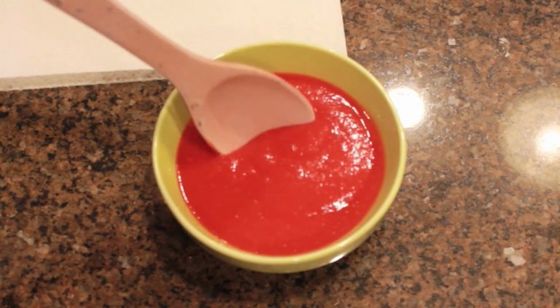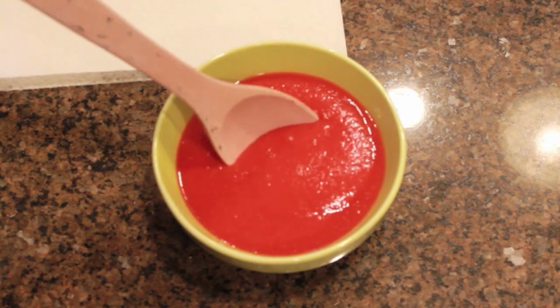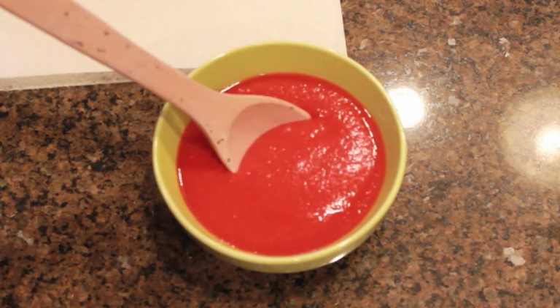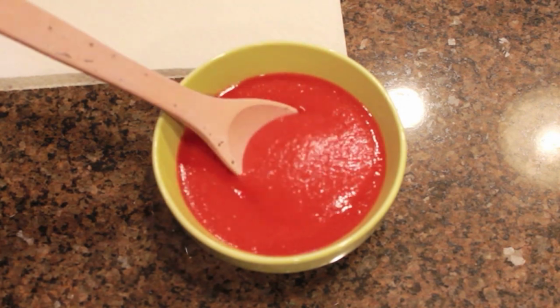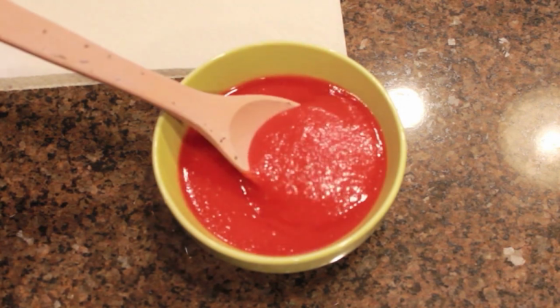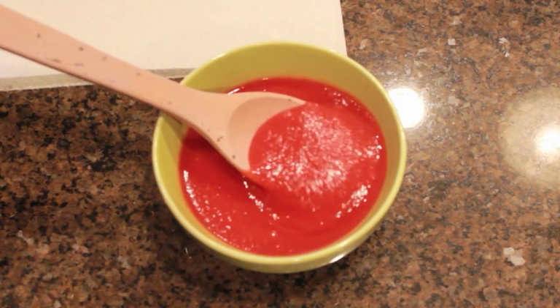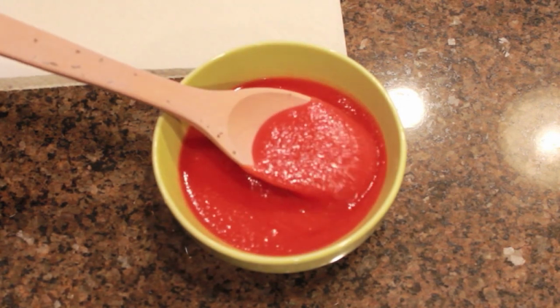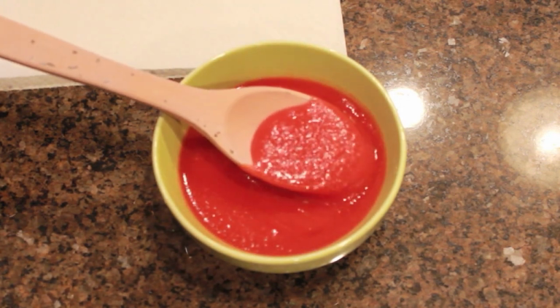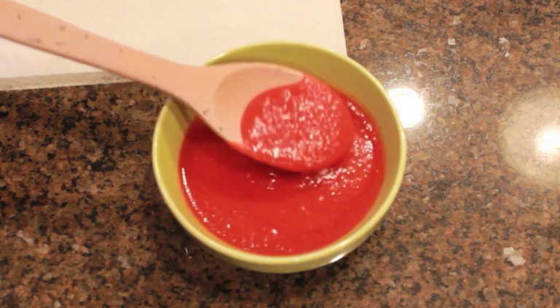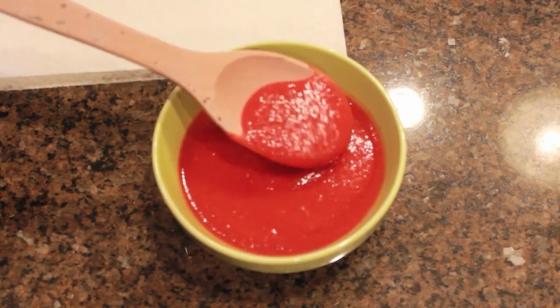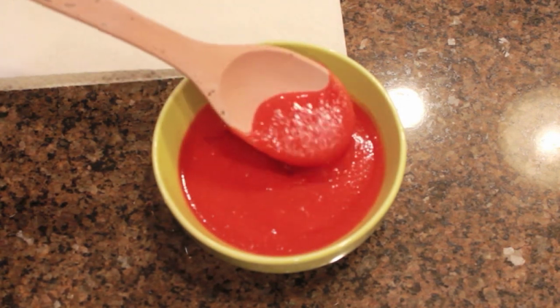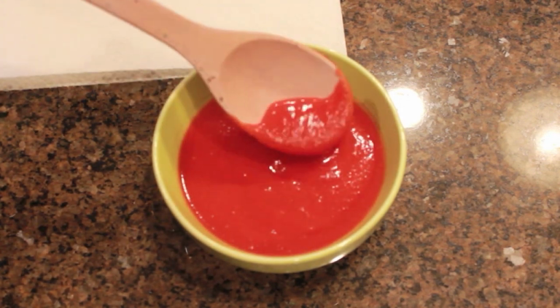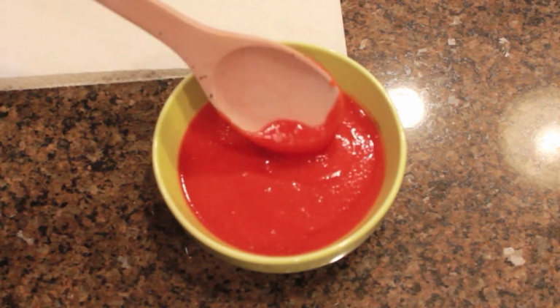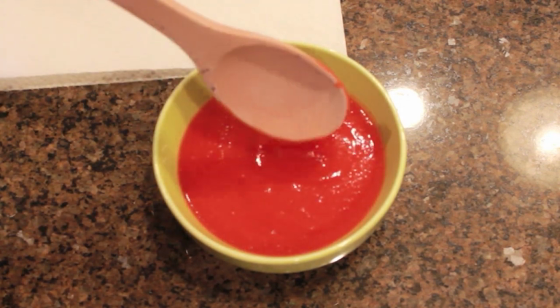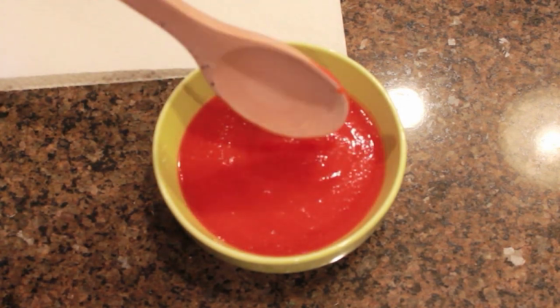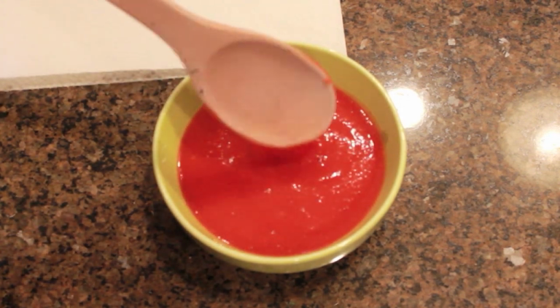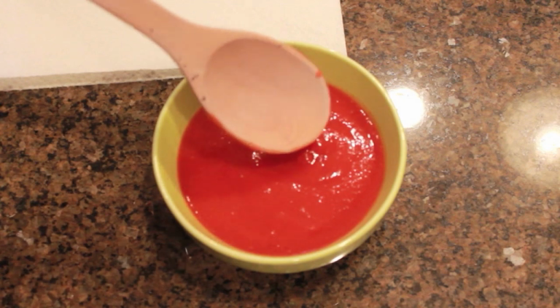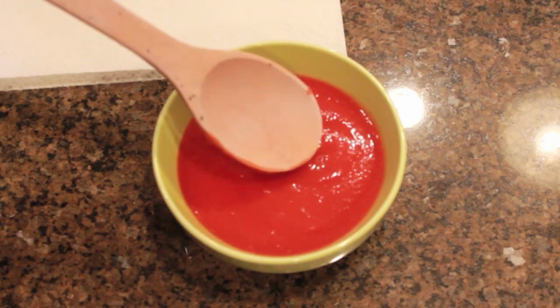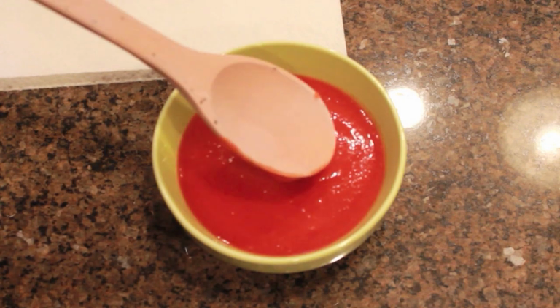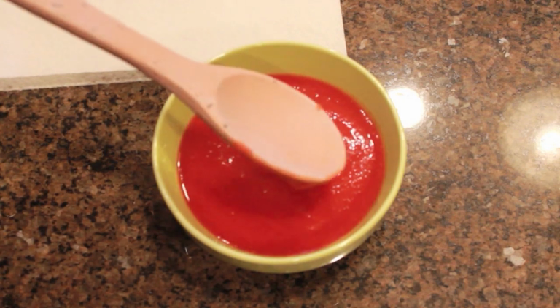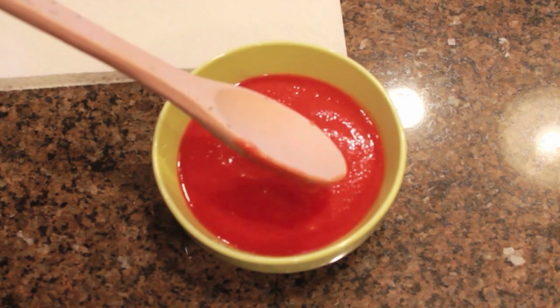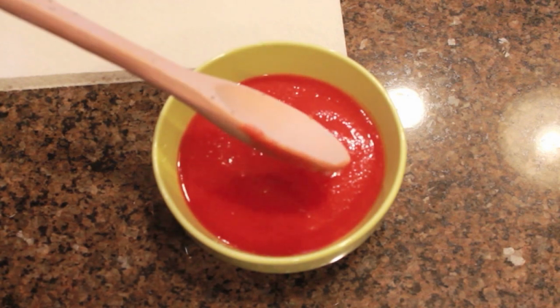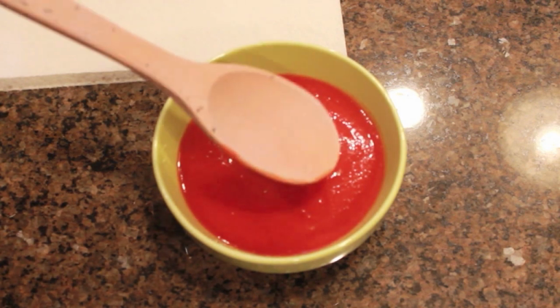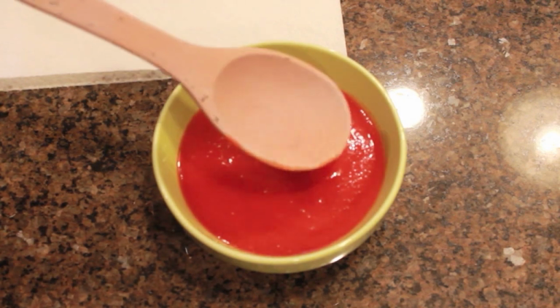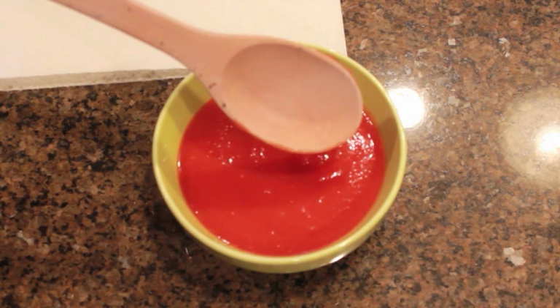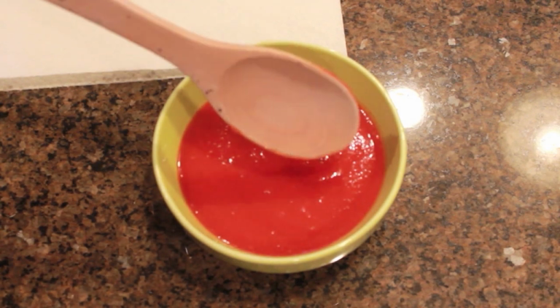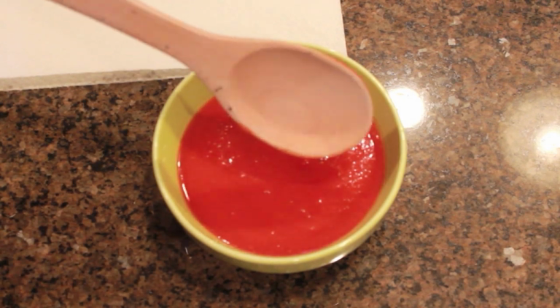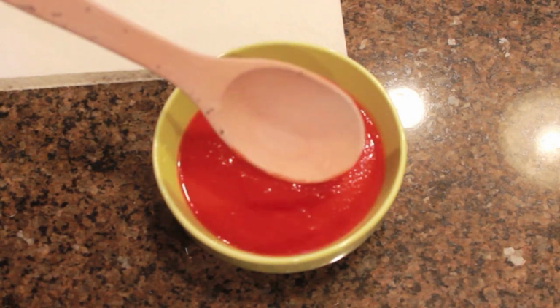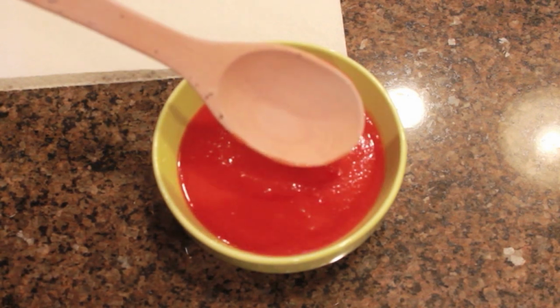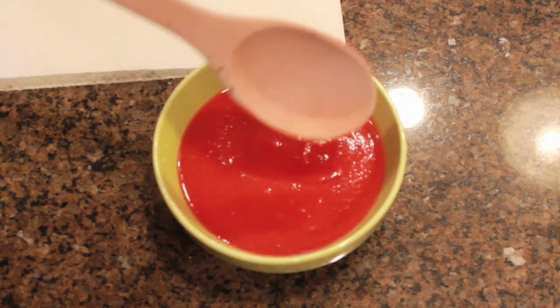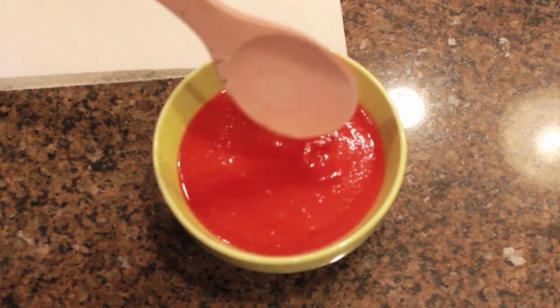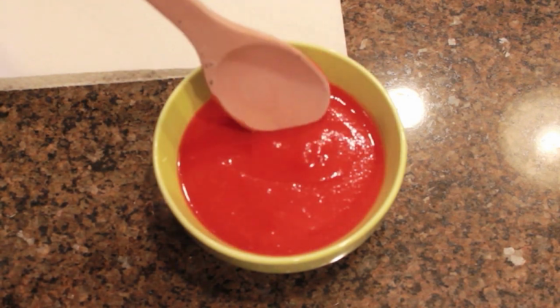Pretty neat, huh? So tomato sauce is really pesky to get off, and there's none on the Neverwet coated spoon.